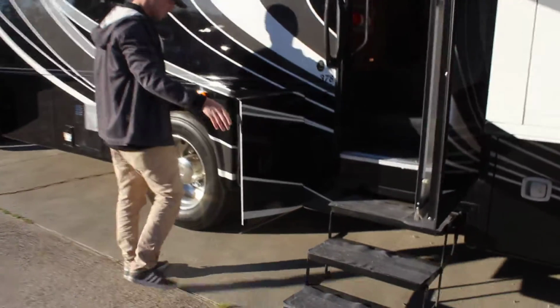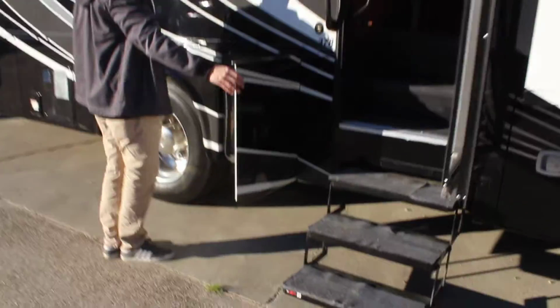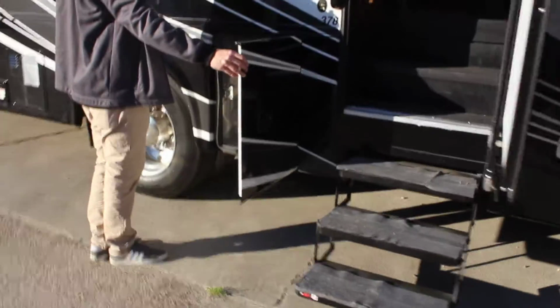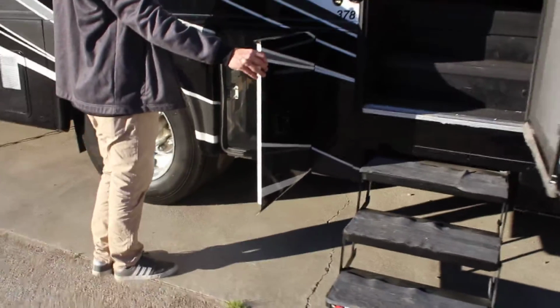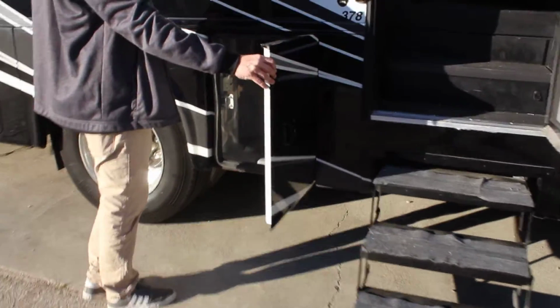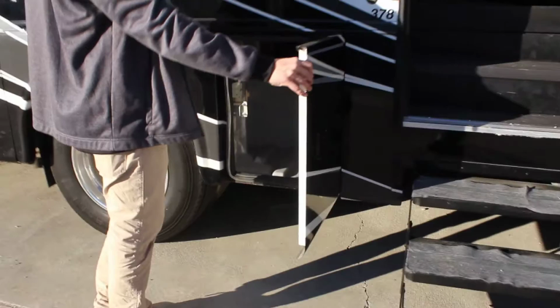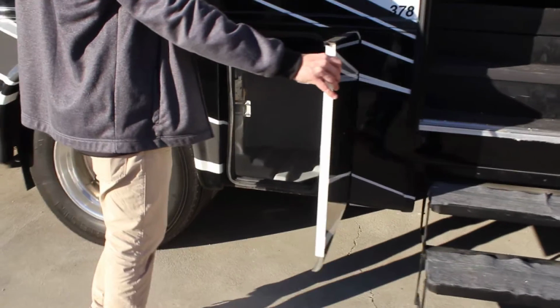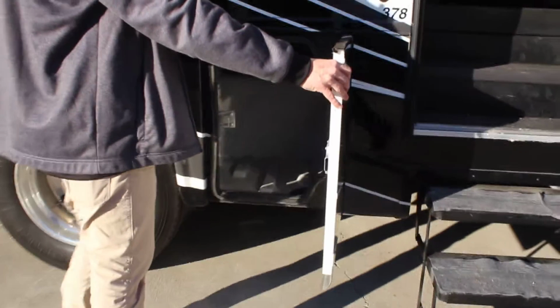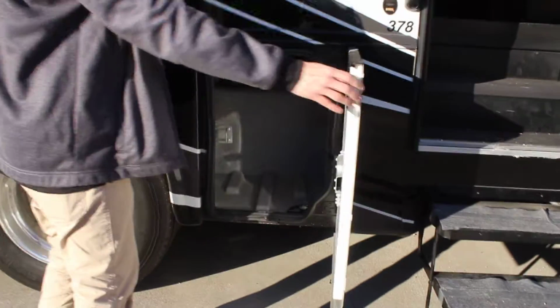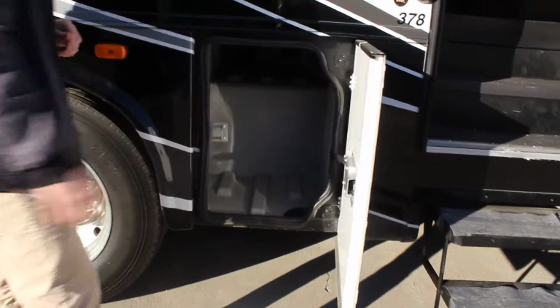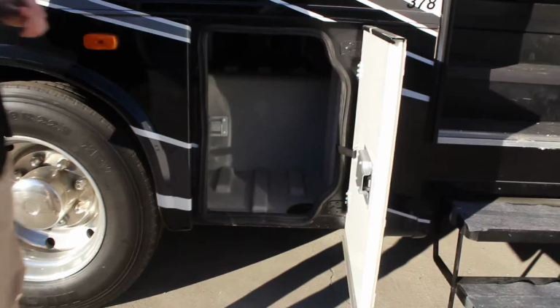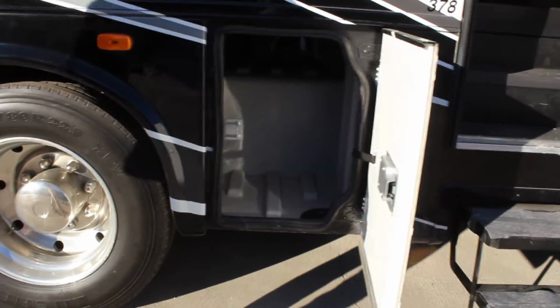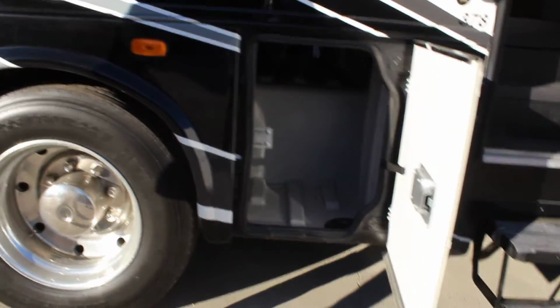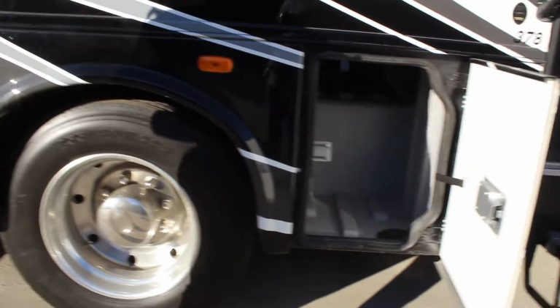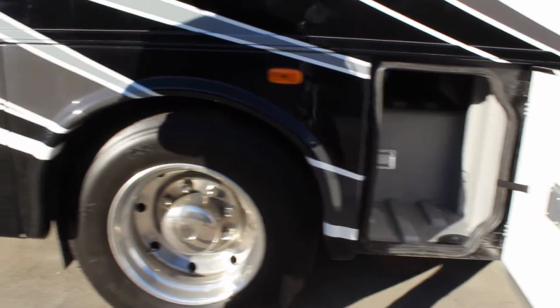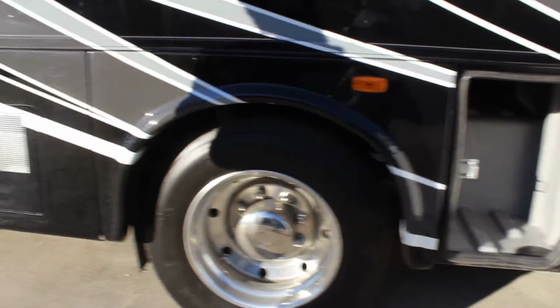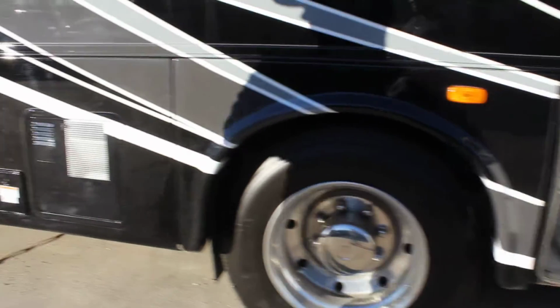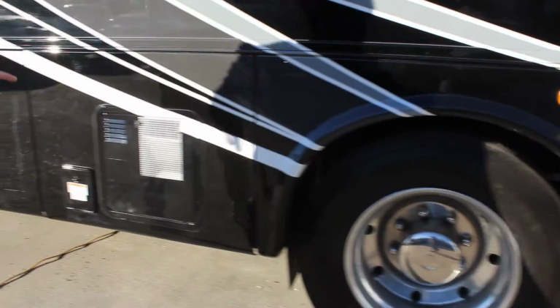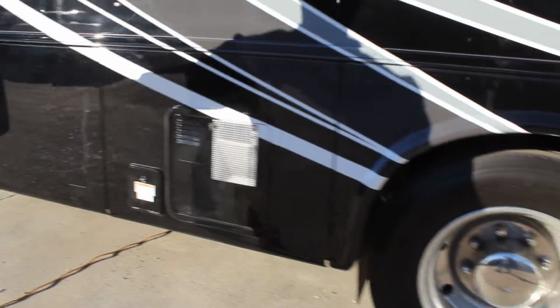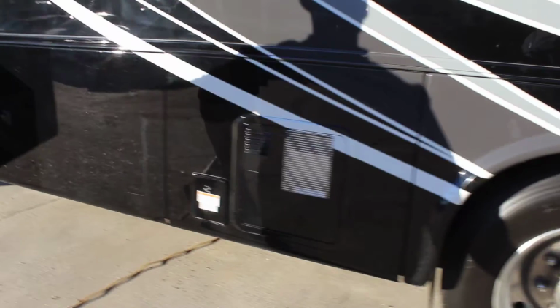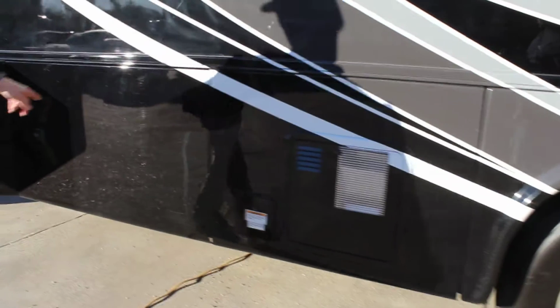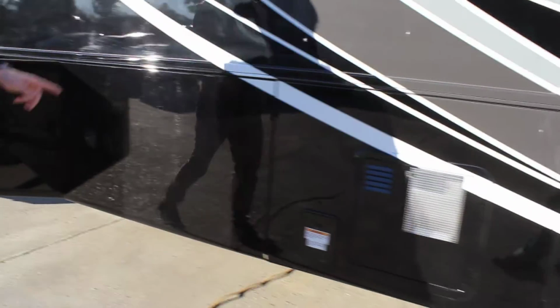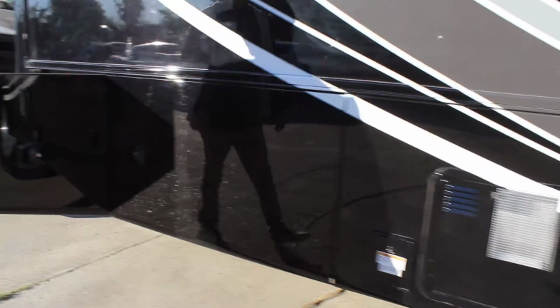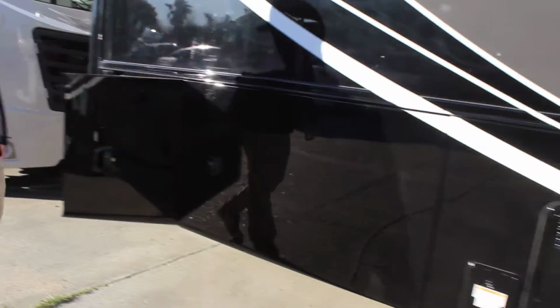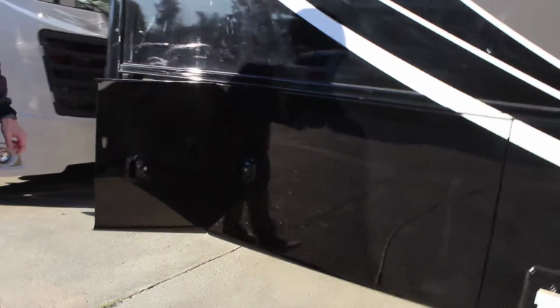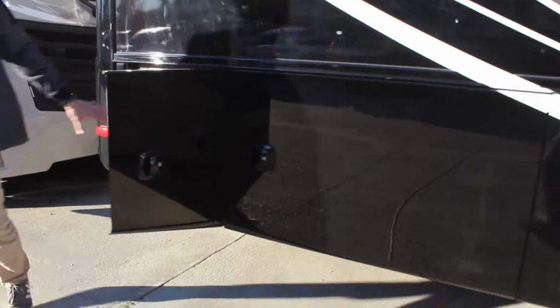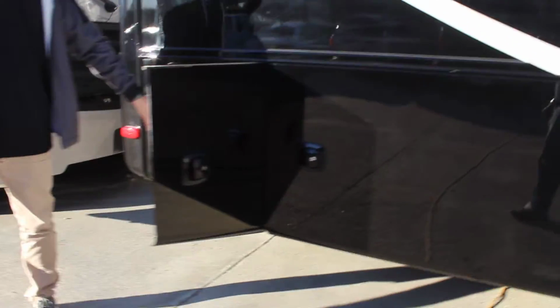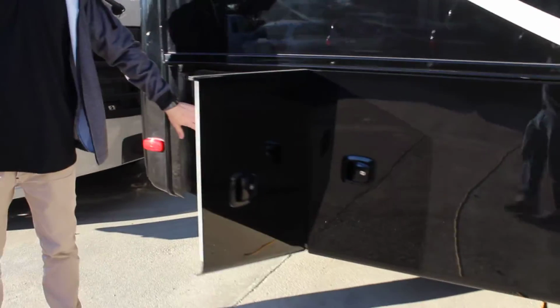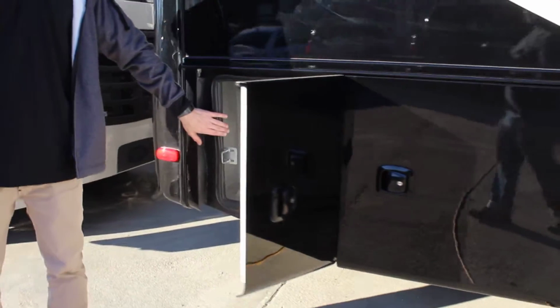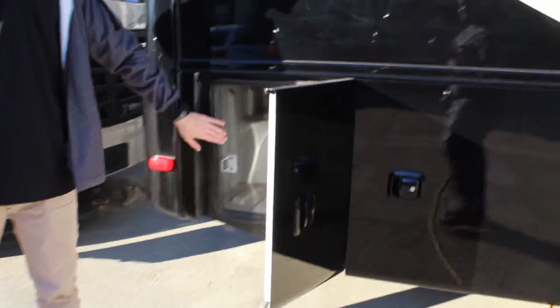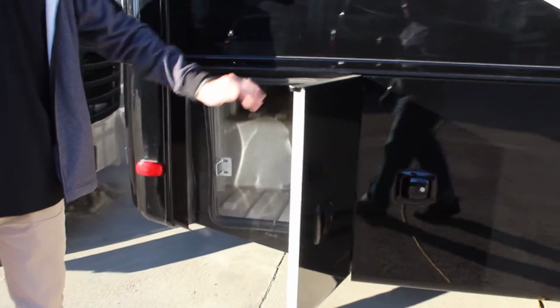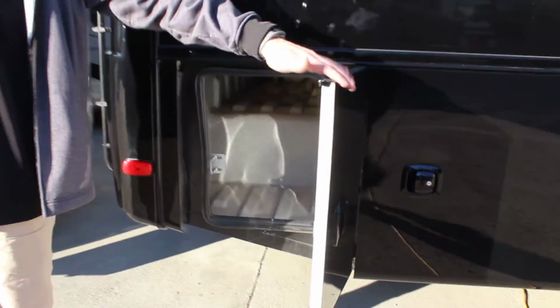We've got great storage to the side of our door. We've got more storage underneath, and some more storage right here in the rear.